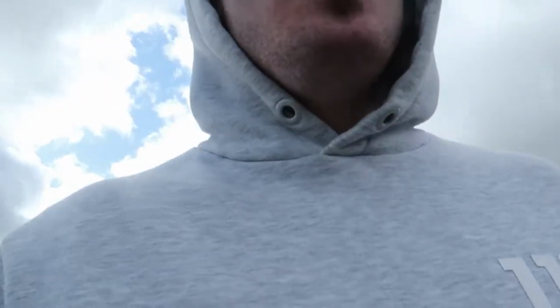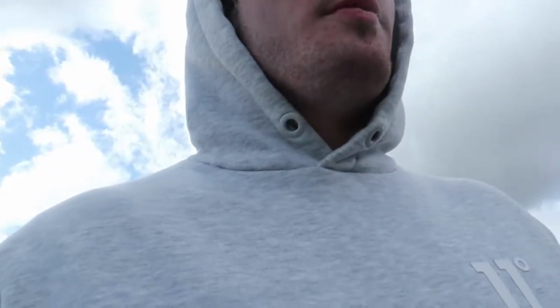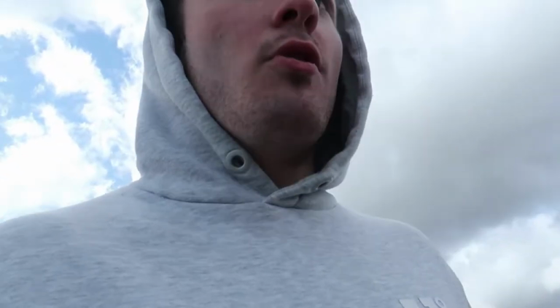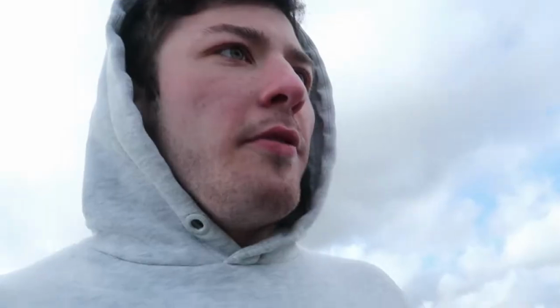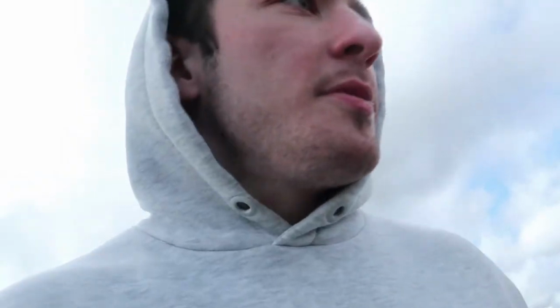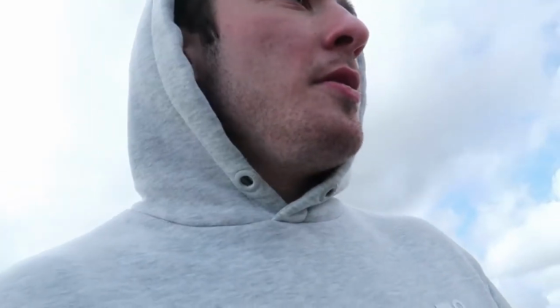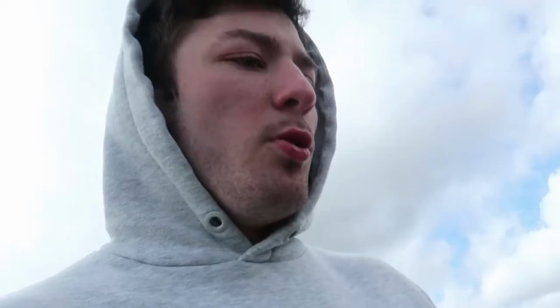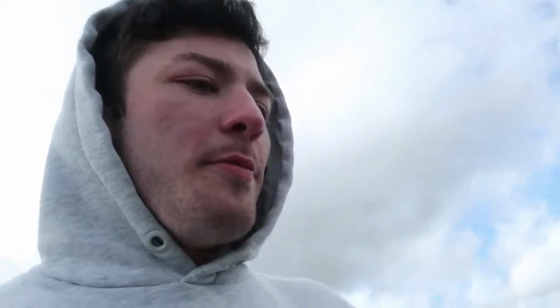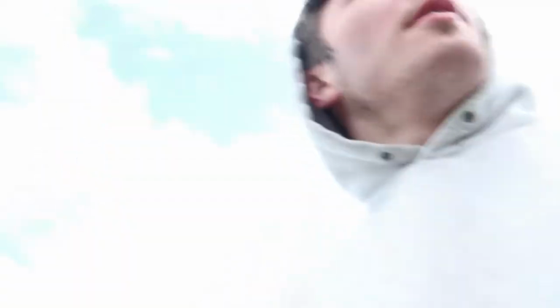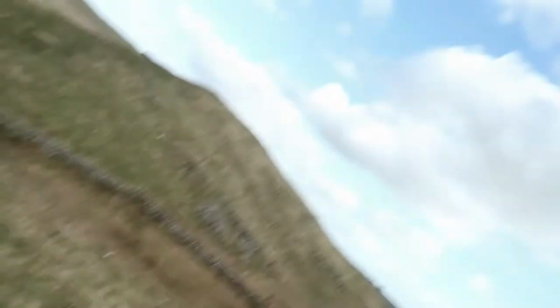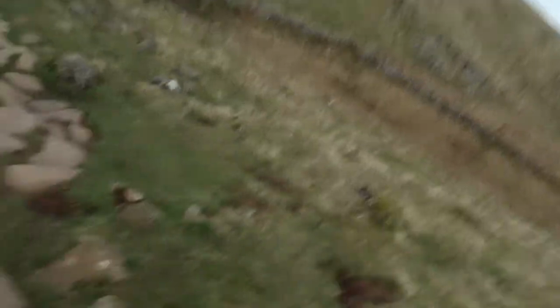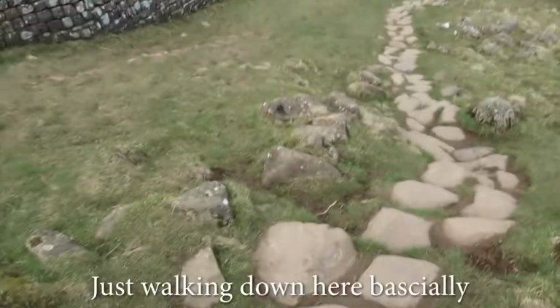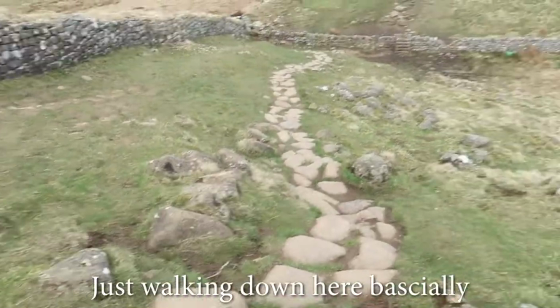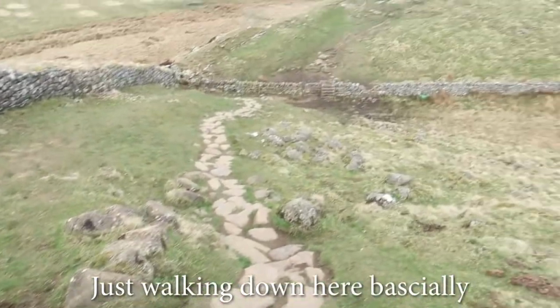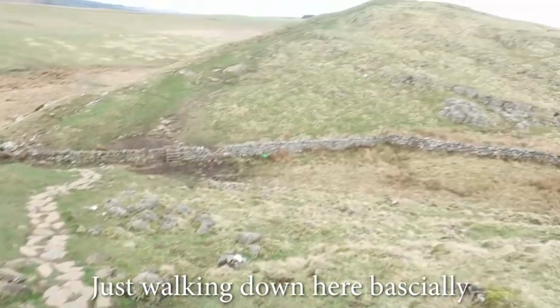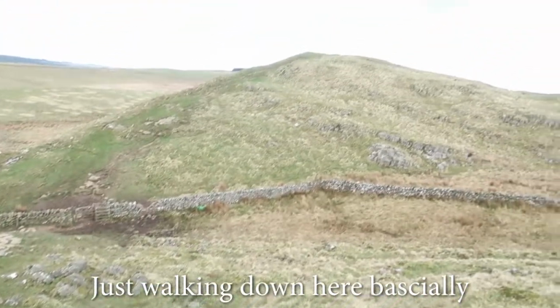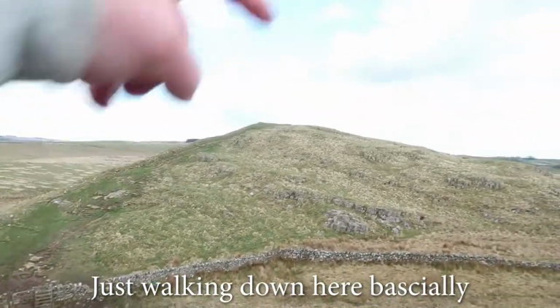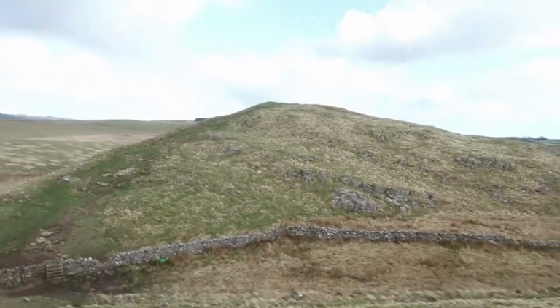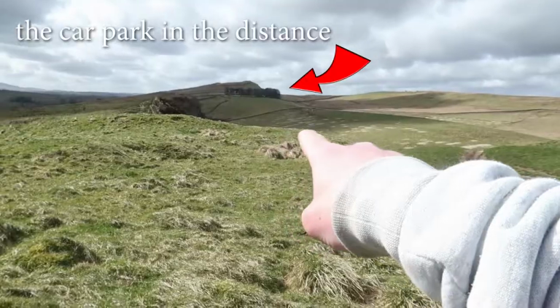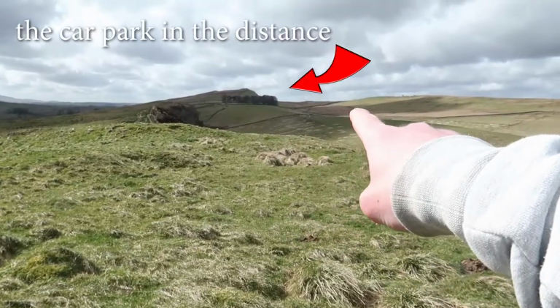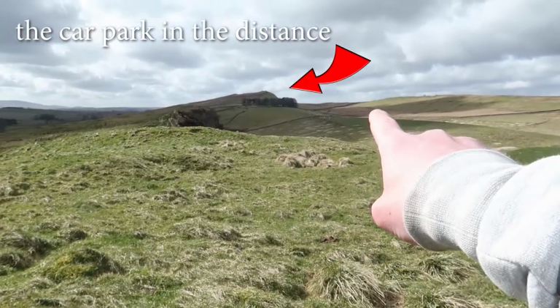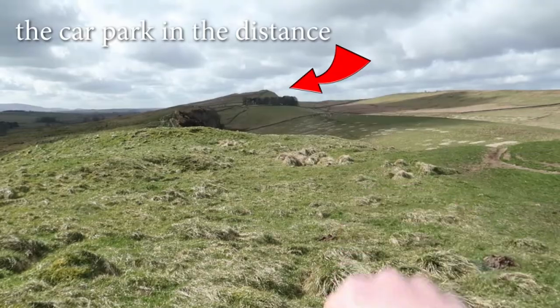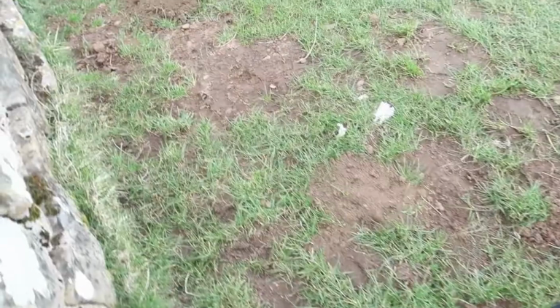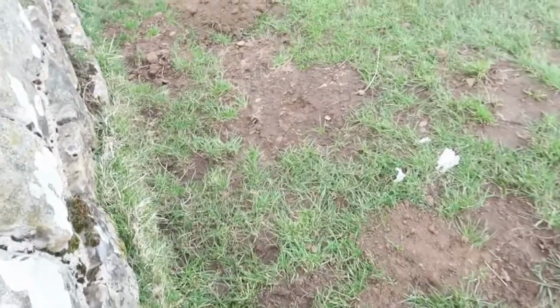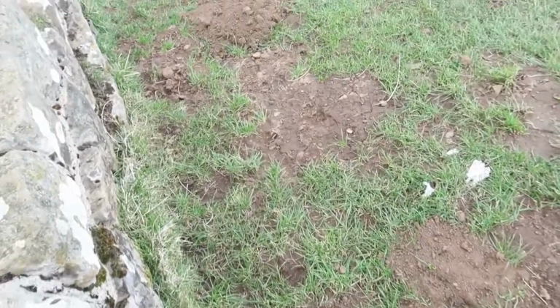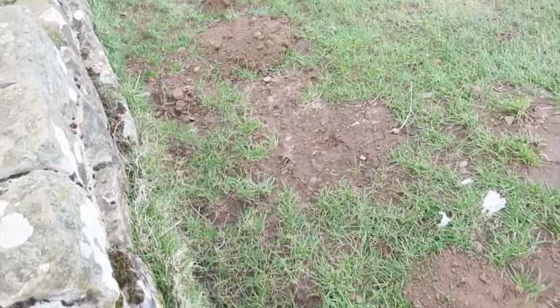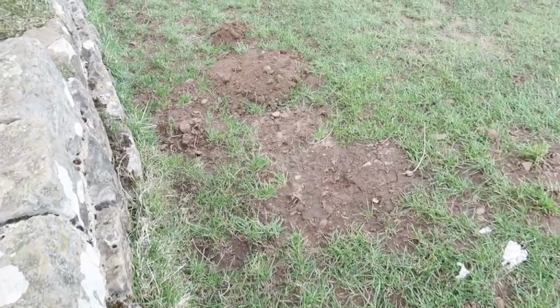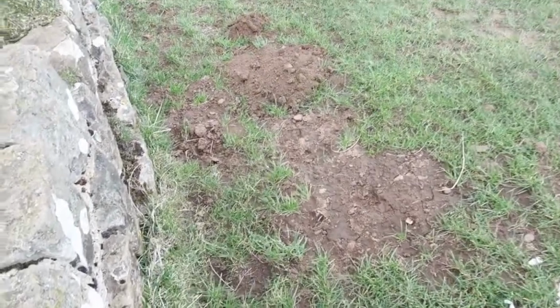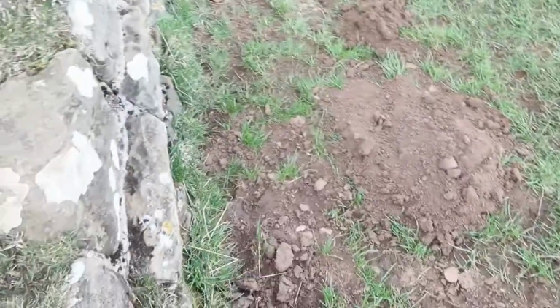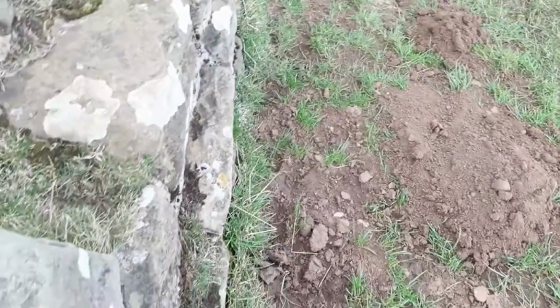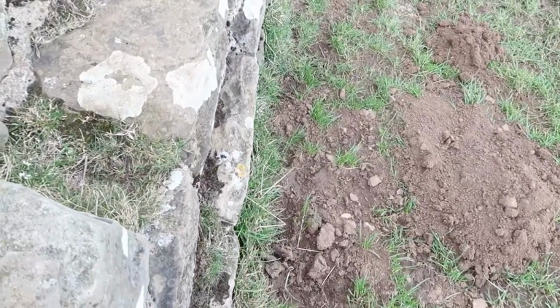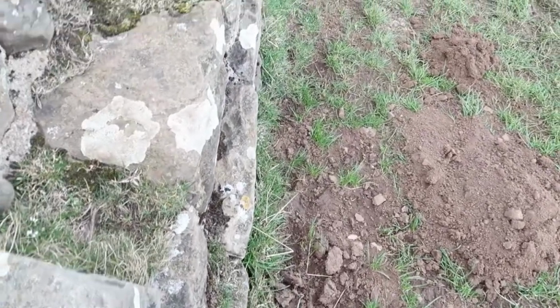Jesus, that's a big drop. There are steps to this, of course. Just walking down here basically, I'm still along there. They call it Walk in the distance. That's incredible, that's so far, mate.